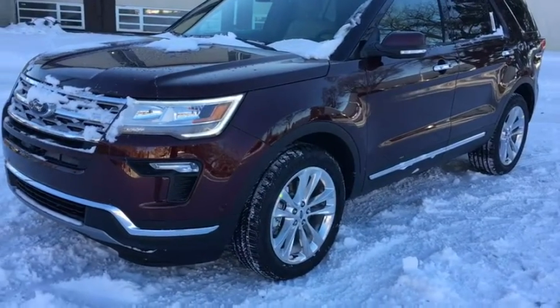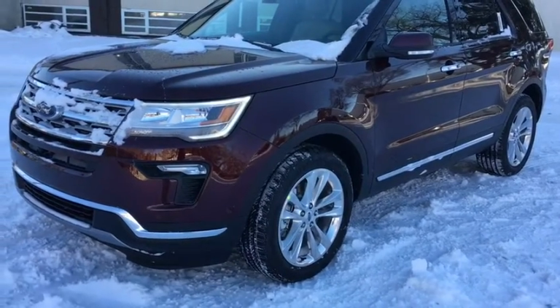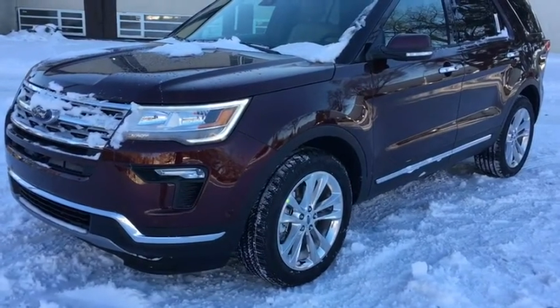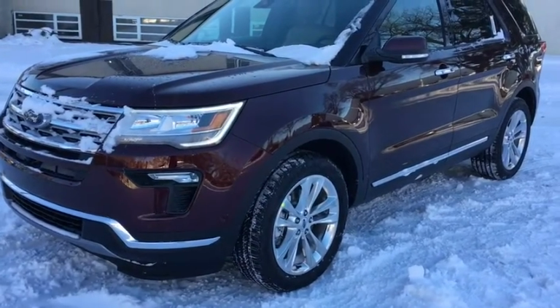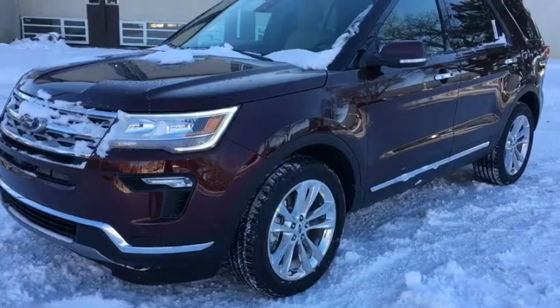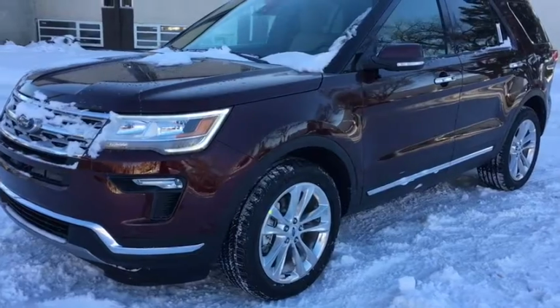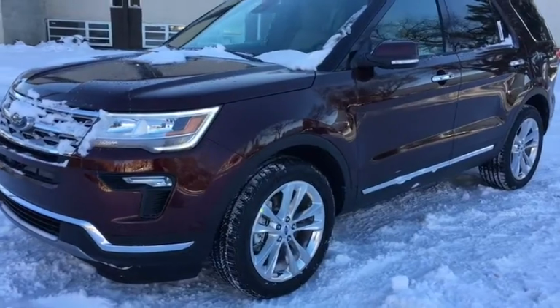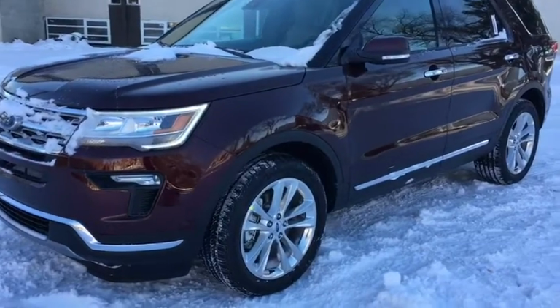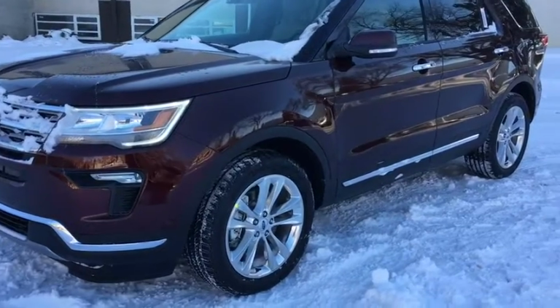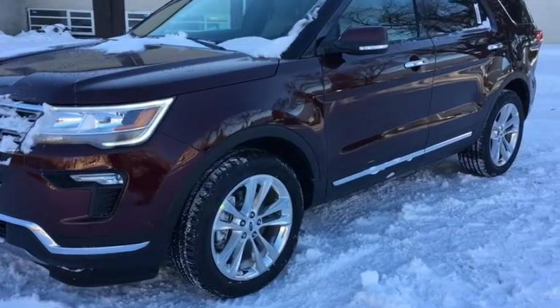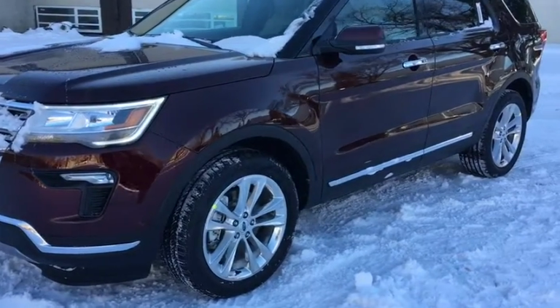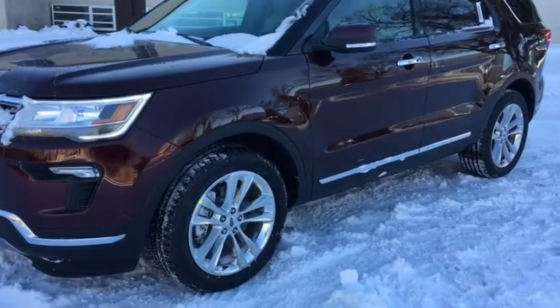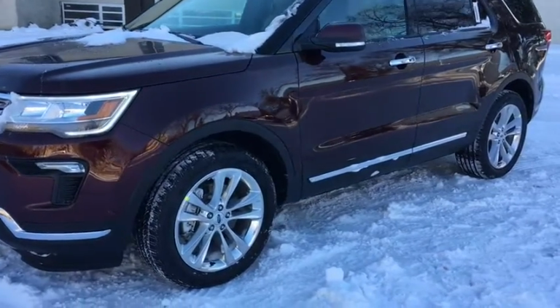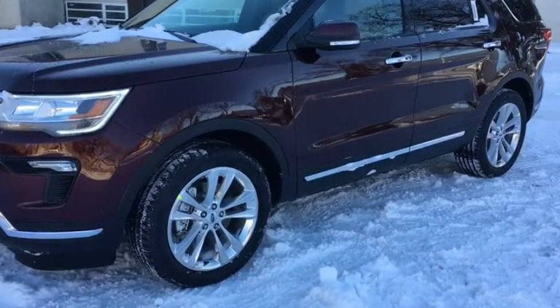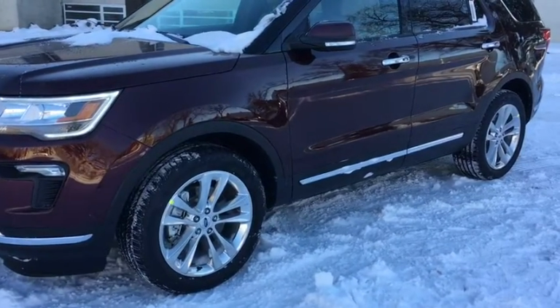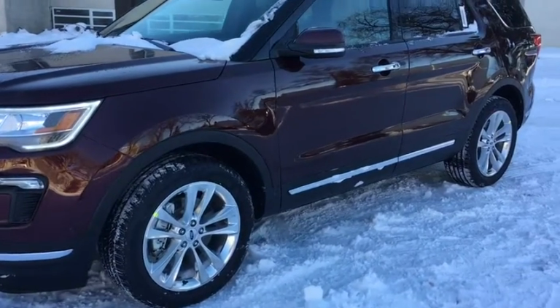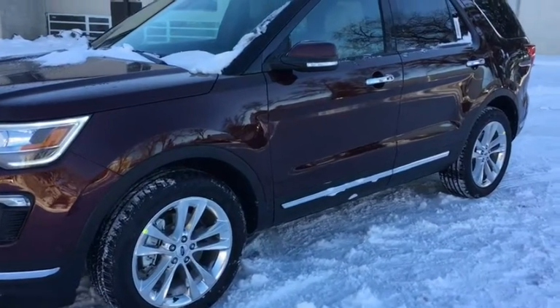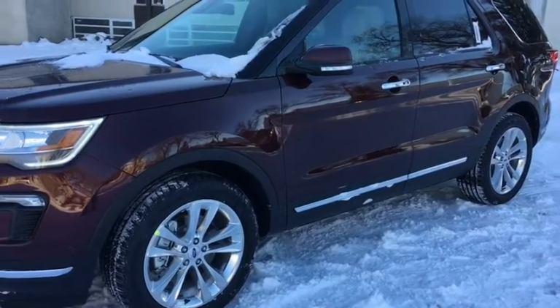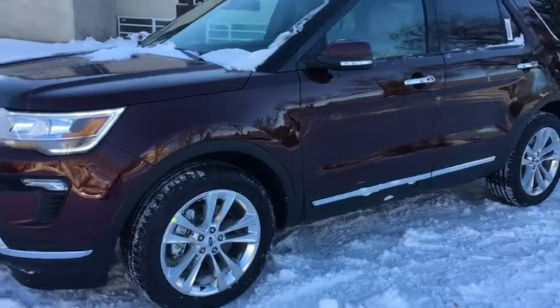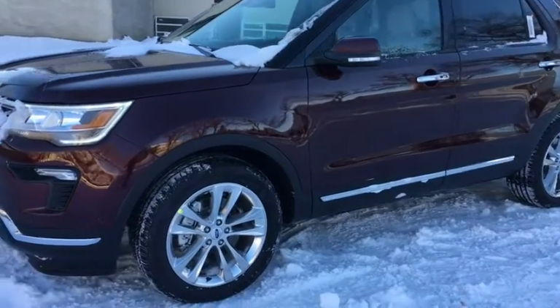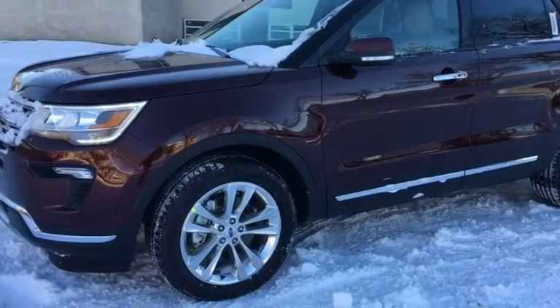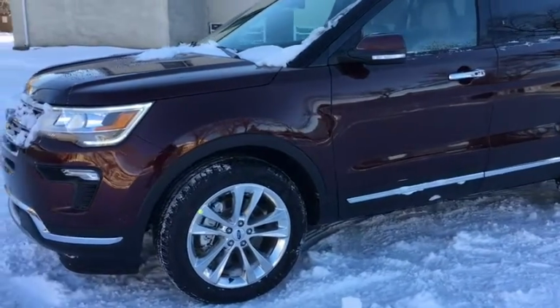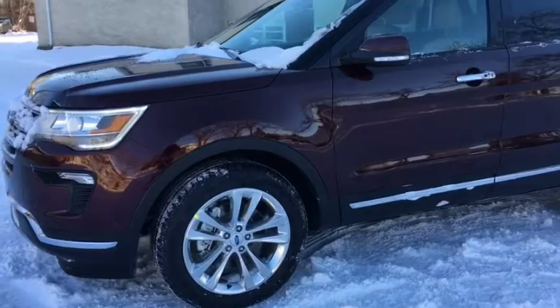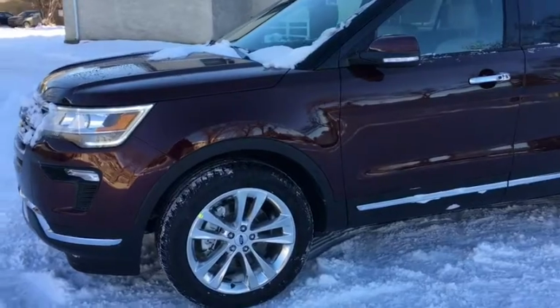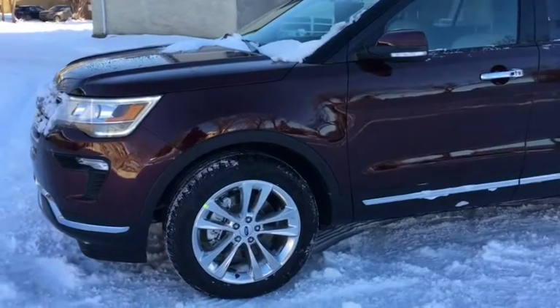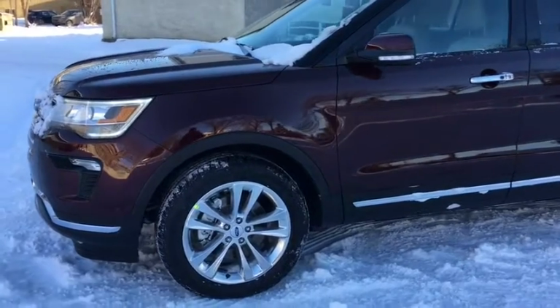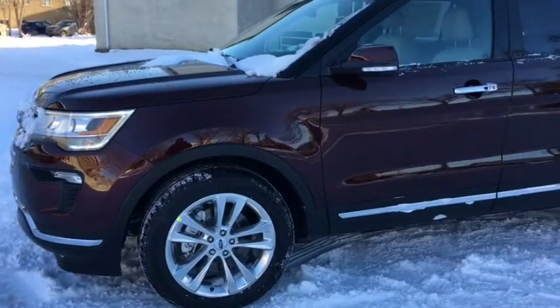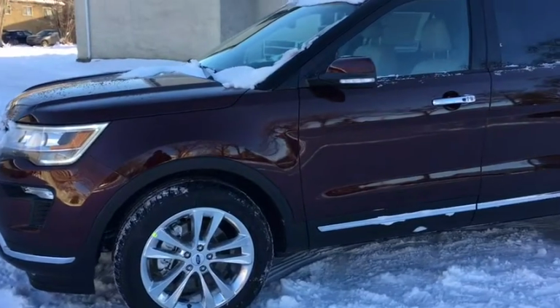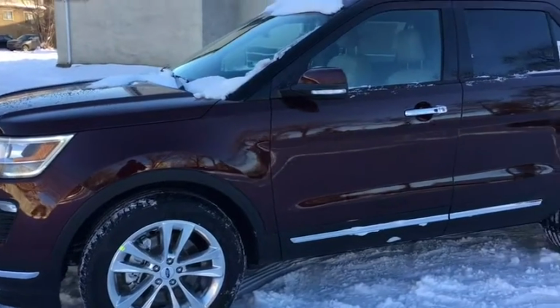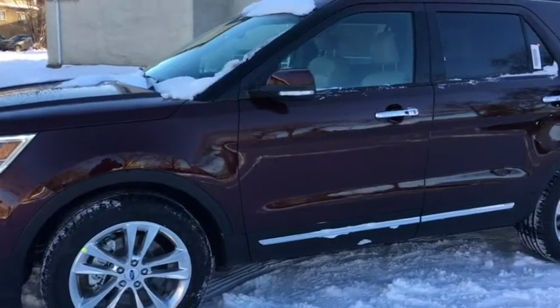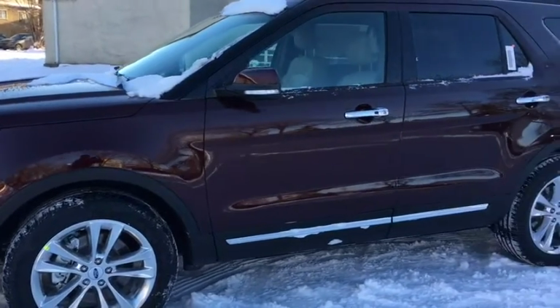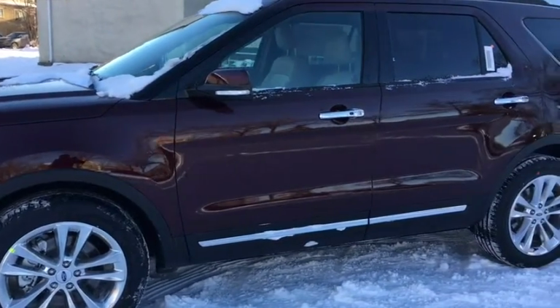Starting off, we have chrome as you can see in the grille and the bumper, halogen lights, LED signature lighting as well as fog lights. In addition, we also have front sensors.